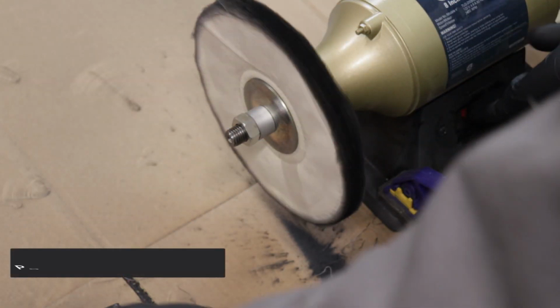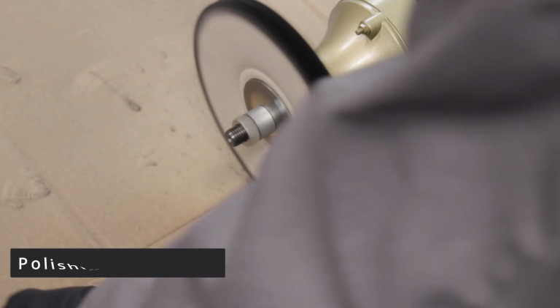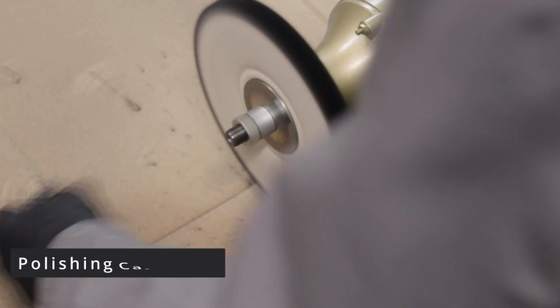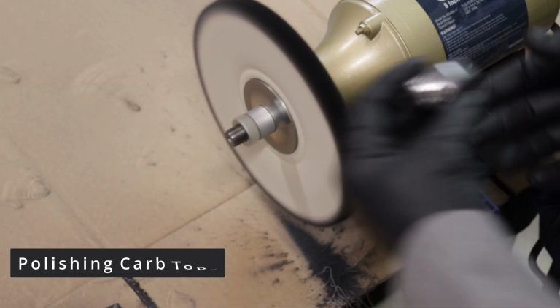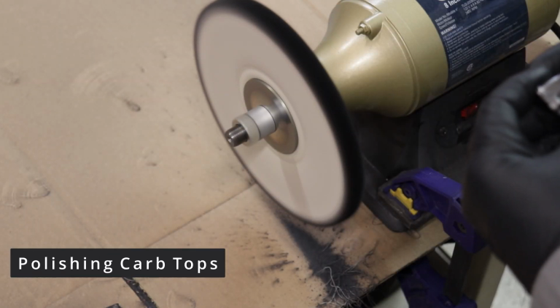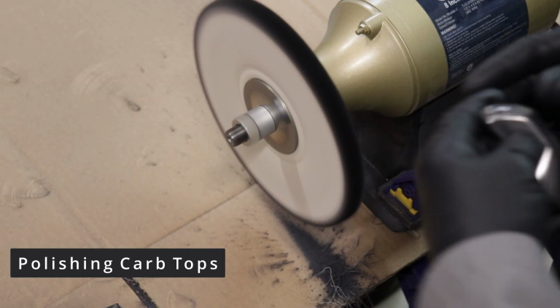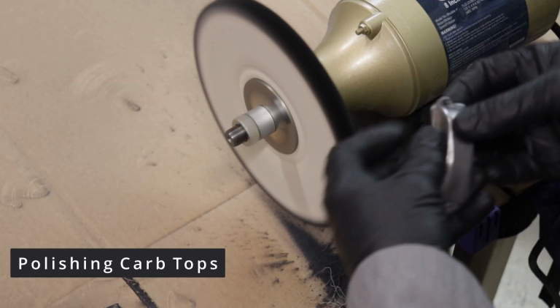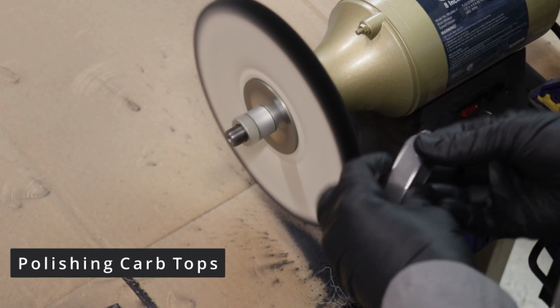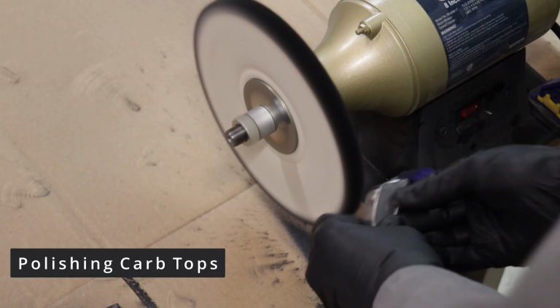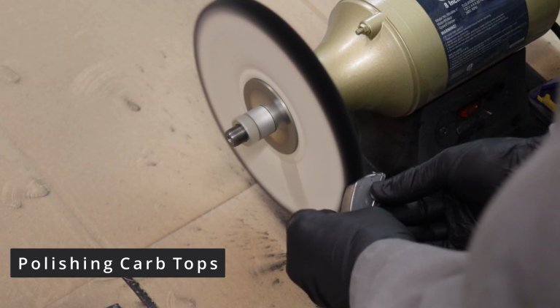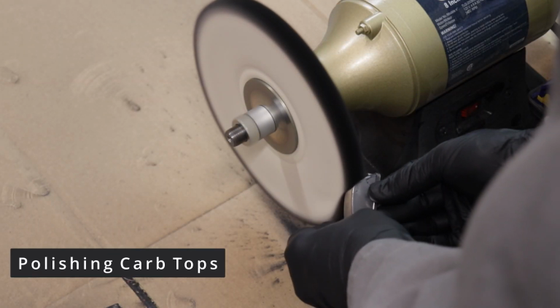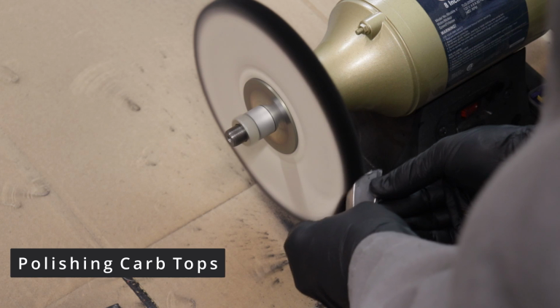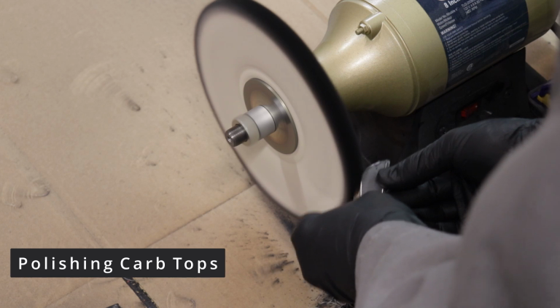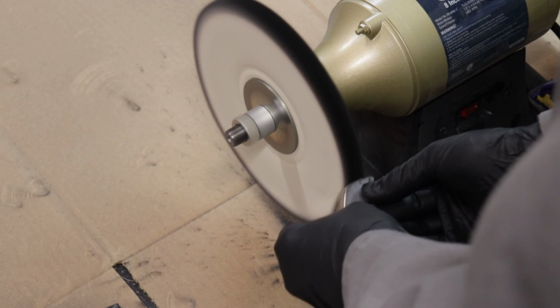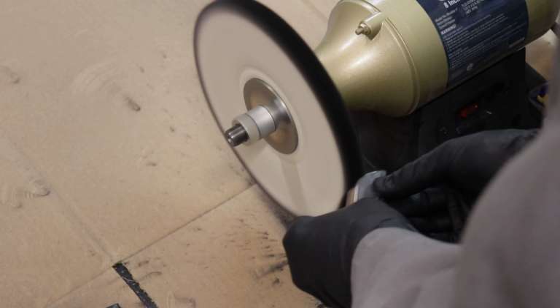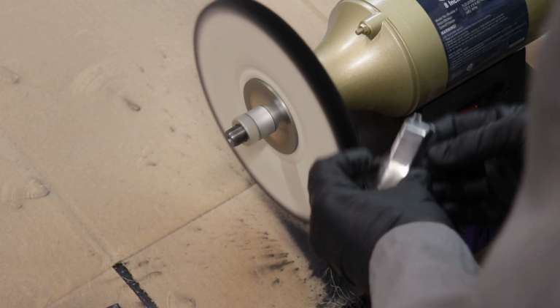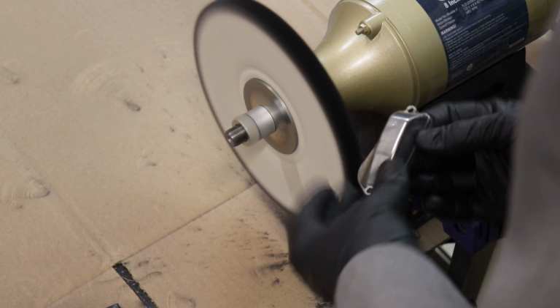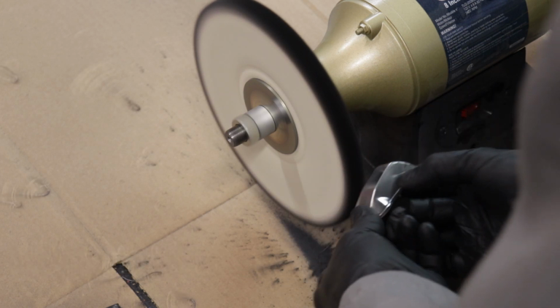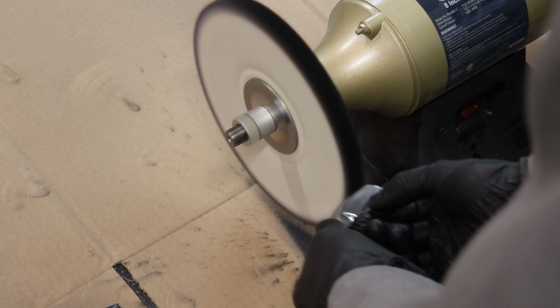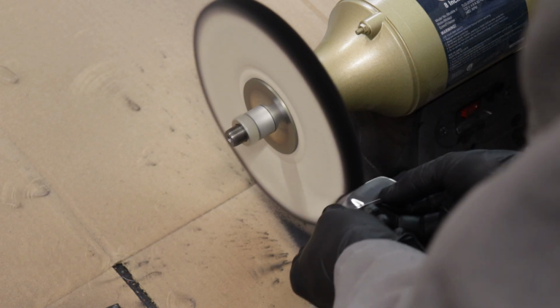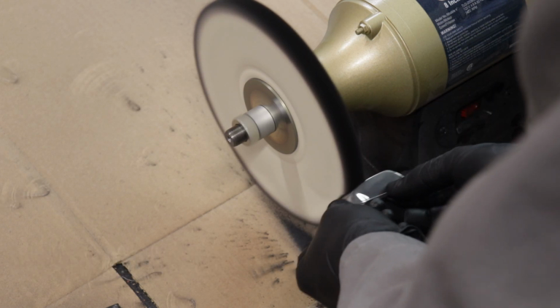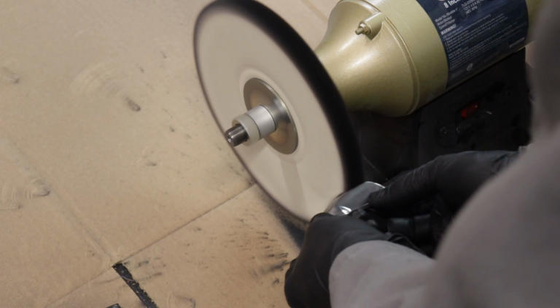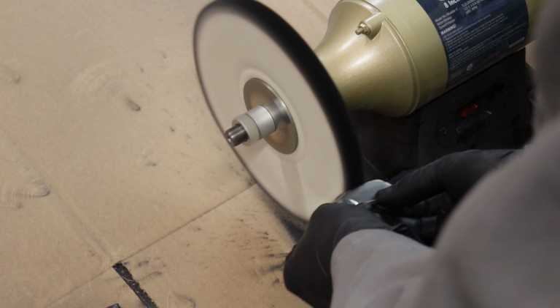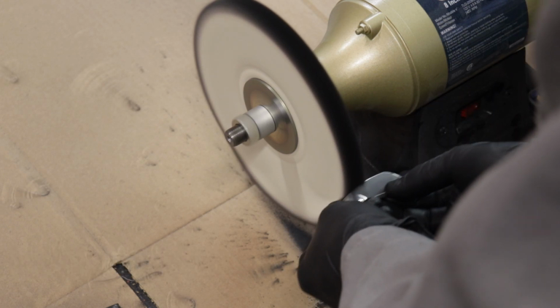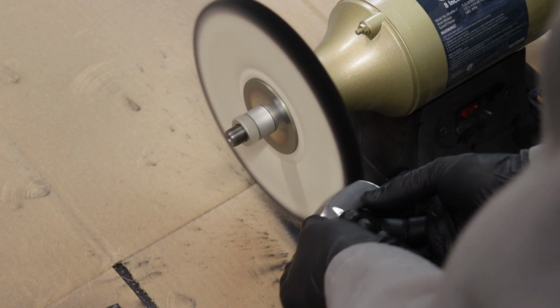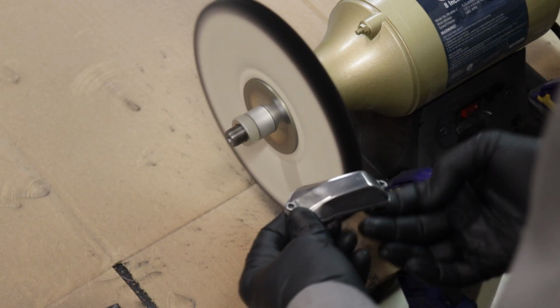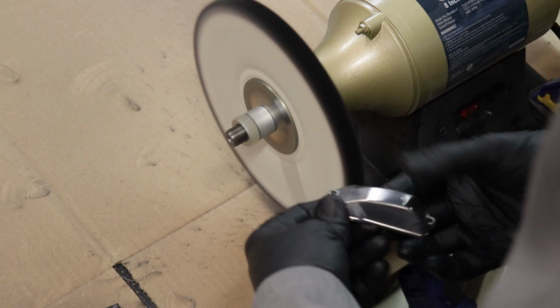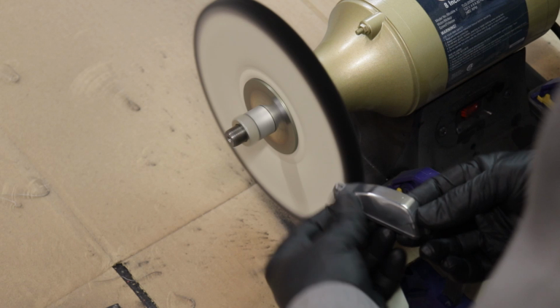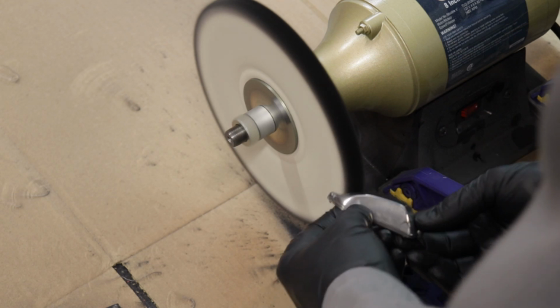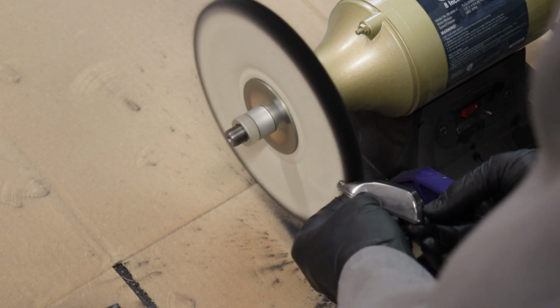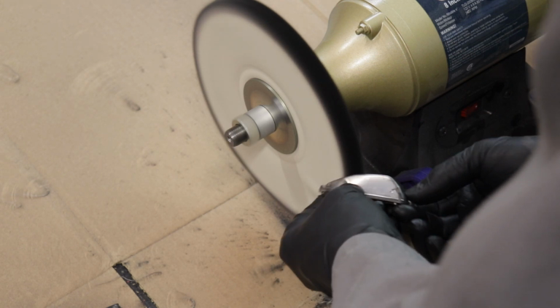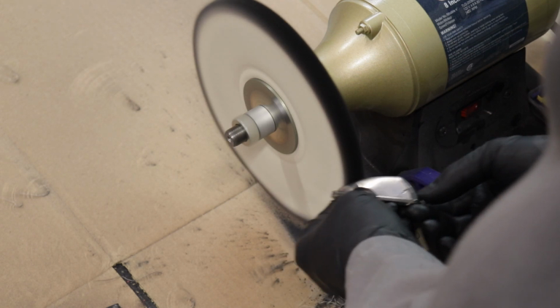You can already see a huge difference in how they were before and after. Here I get to fire up my new buffer and shine up these carburetor tops a little bit. I bought the wrong finishing compound so didn't really get a final-stage polishing but I think it looks okay.